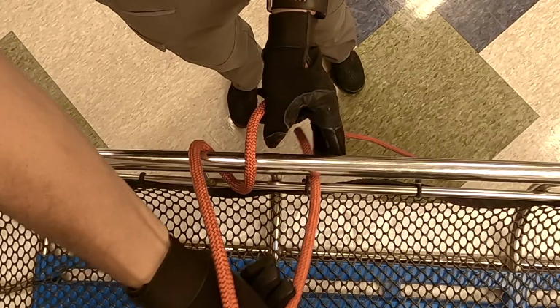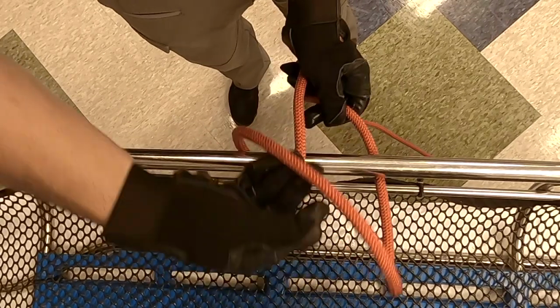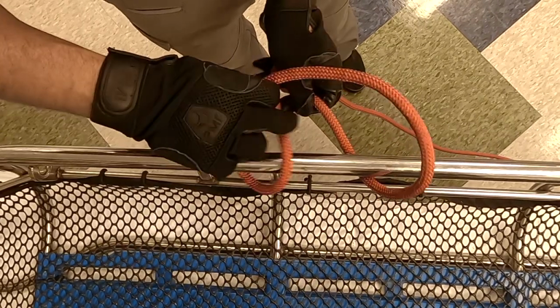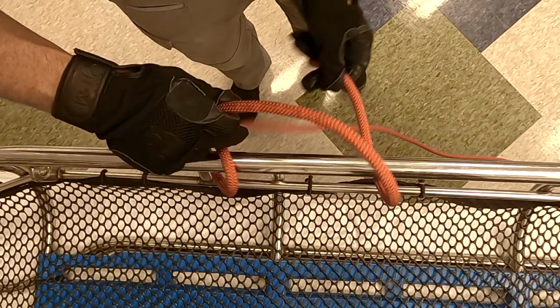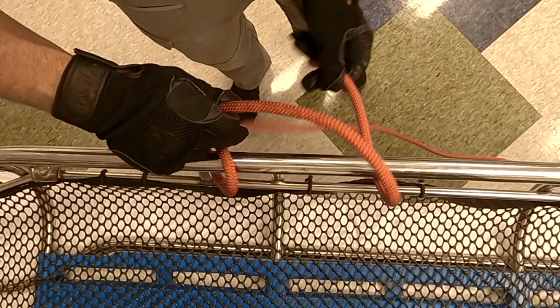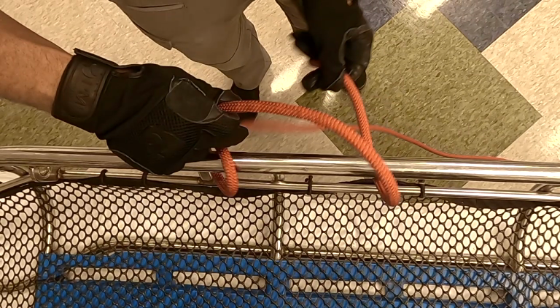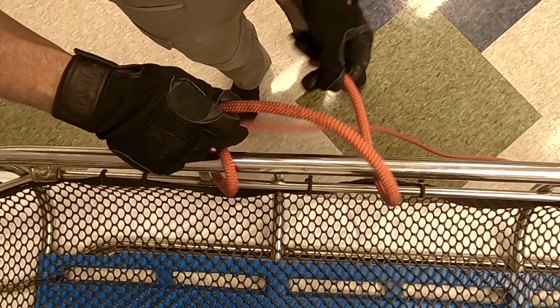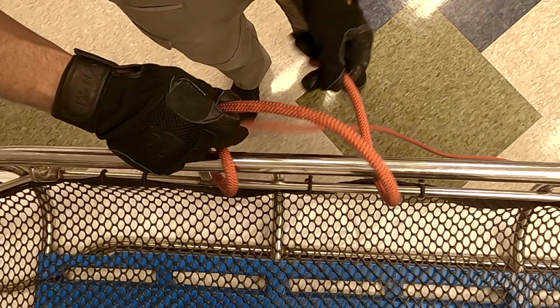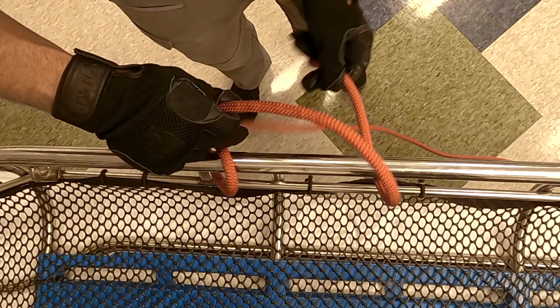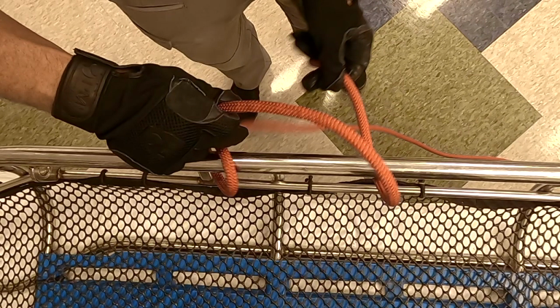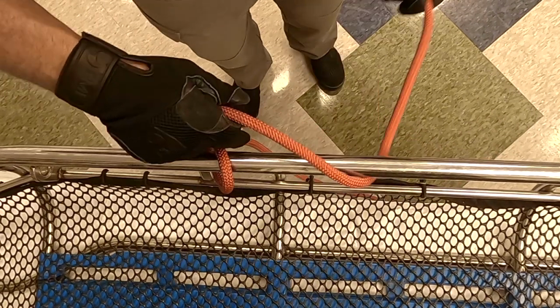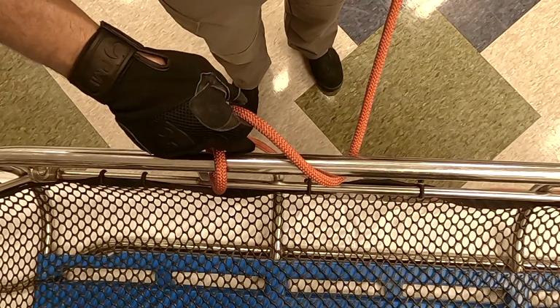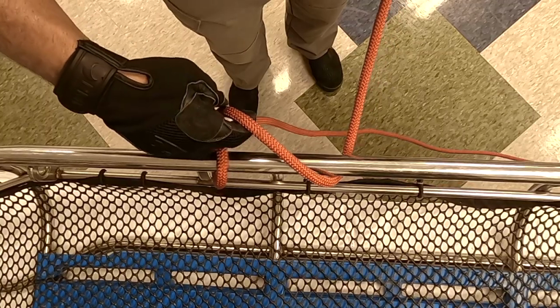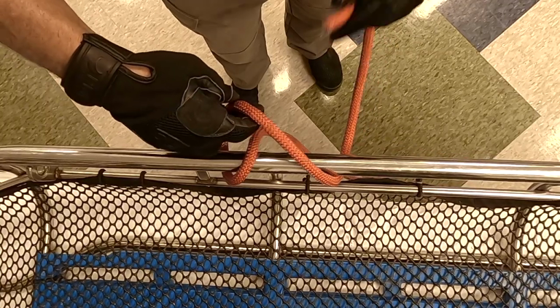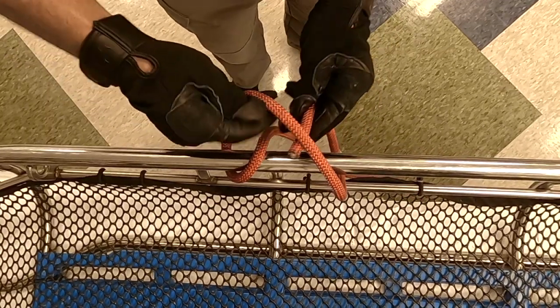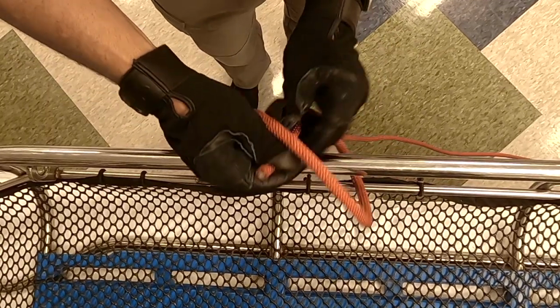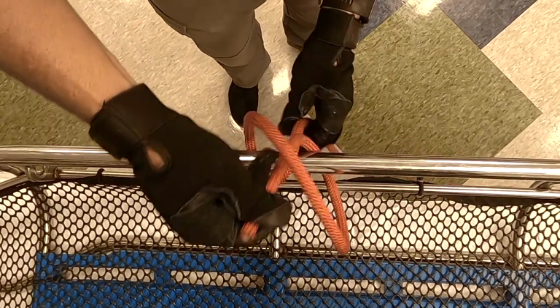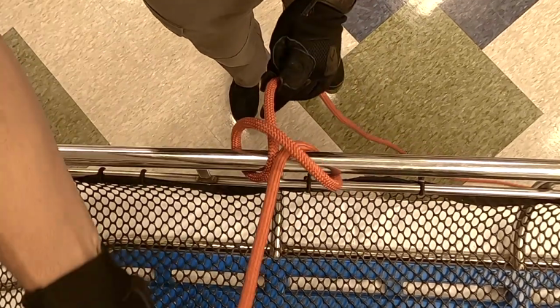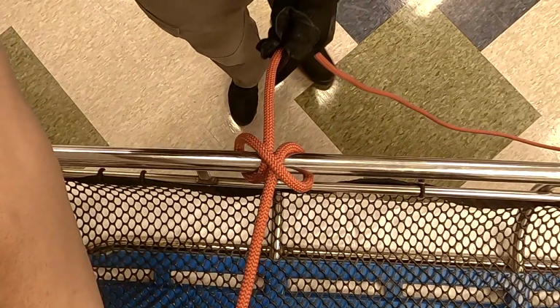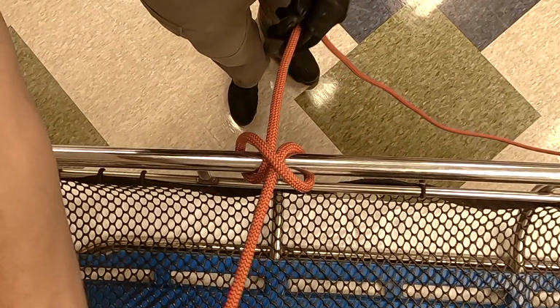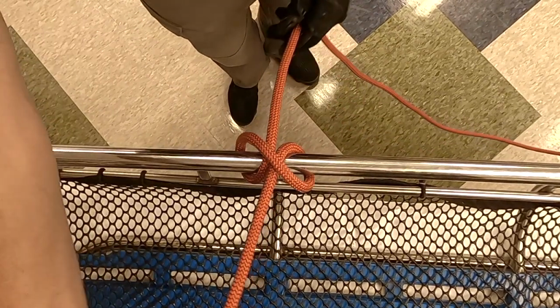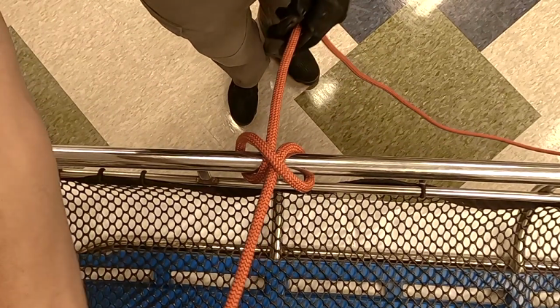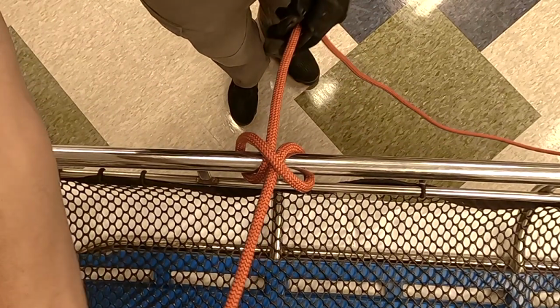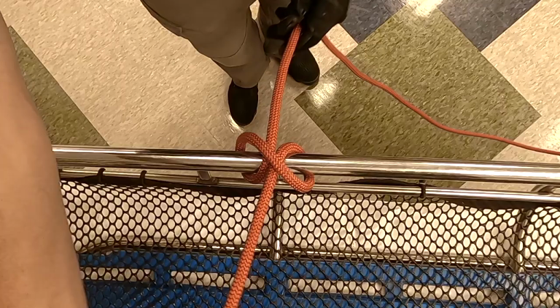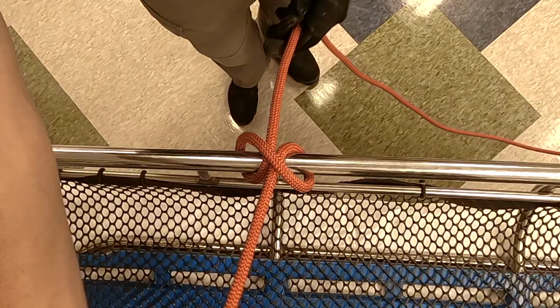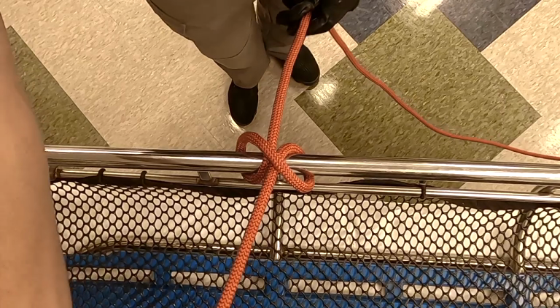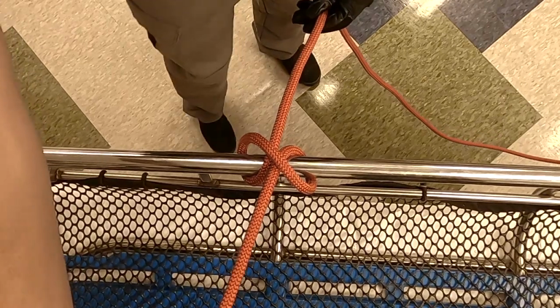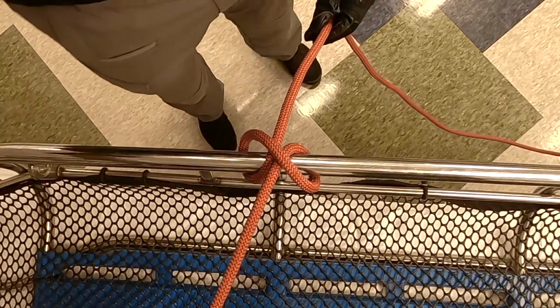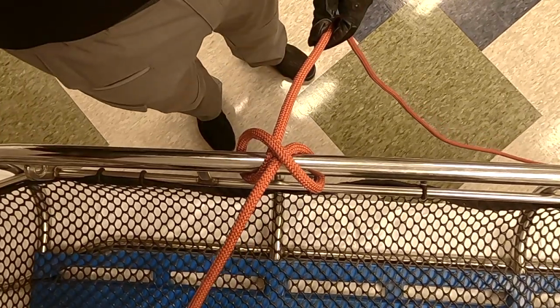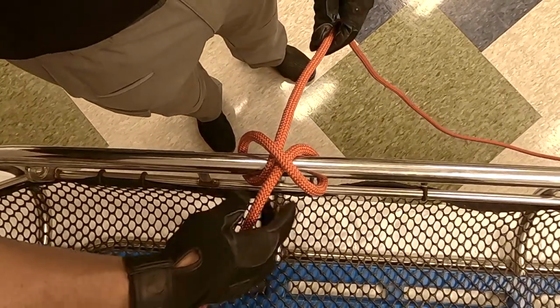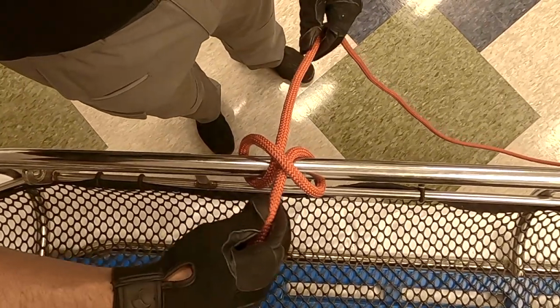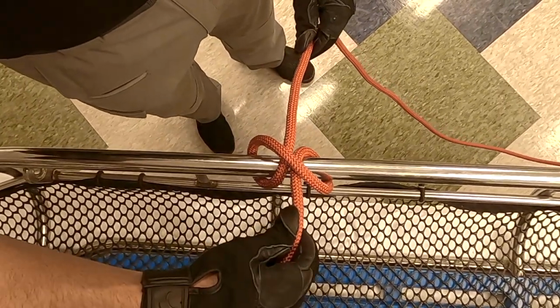You see this big hole that it's making right here — that's where you're going to run the tail through. So you just run the tail right there. That's what it looks like real loose. On the basket, you can see how it splits that pin.